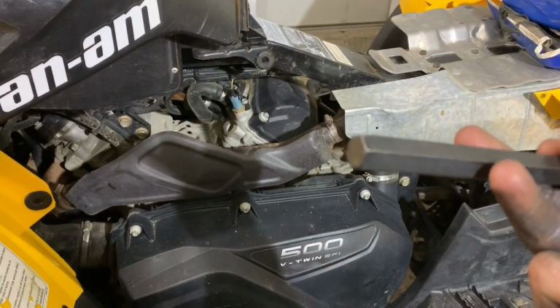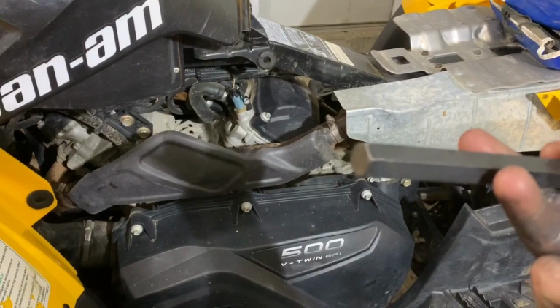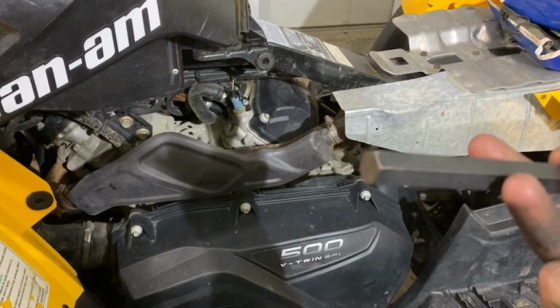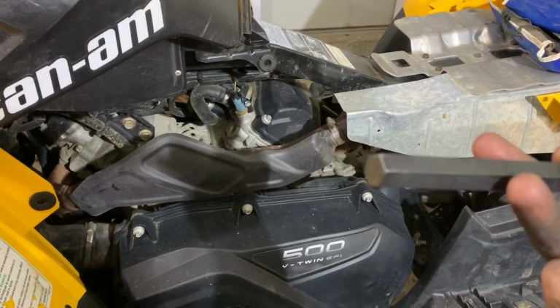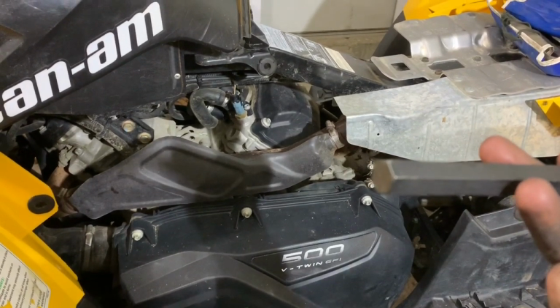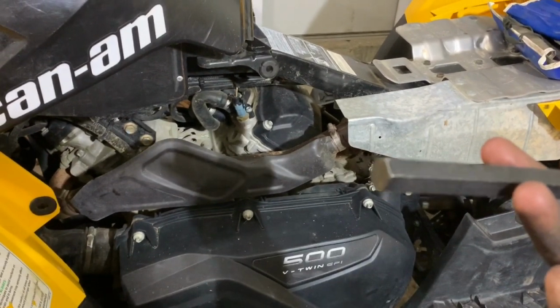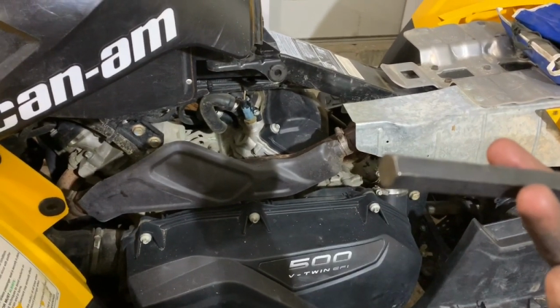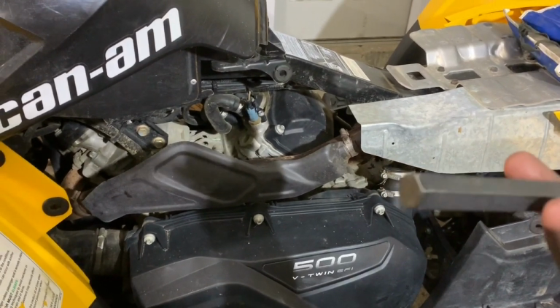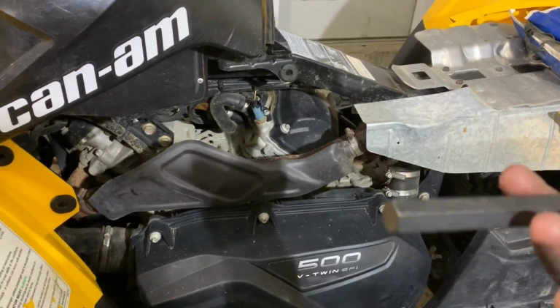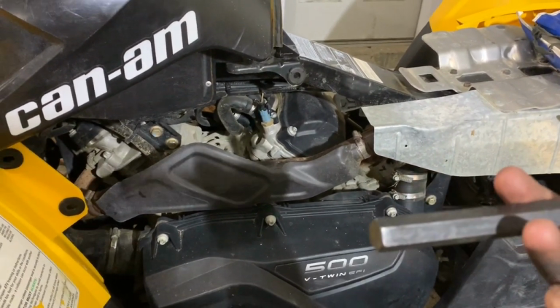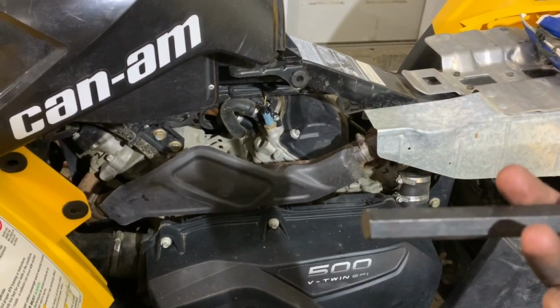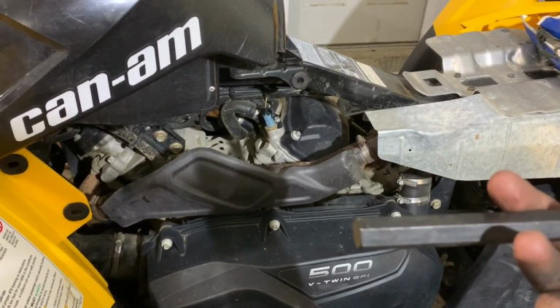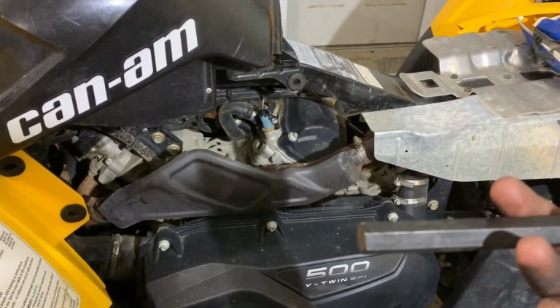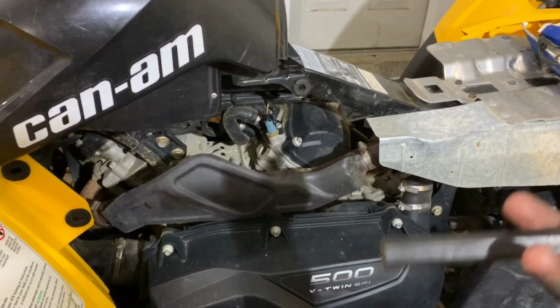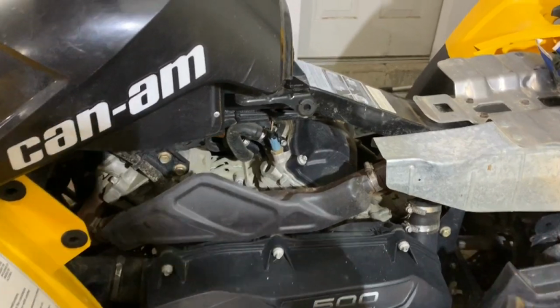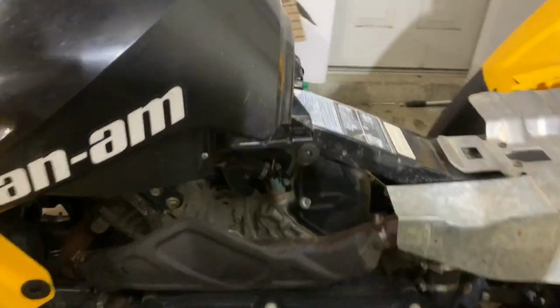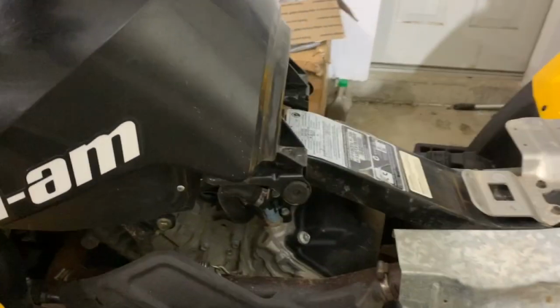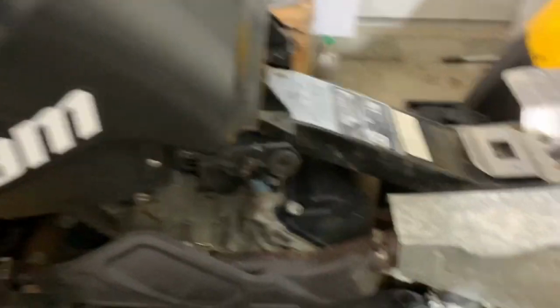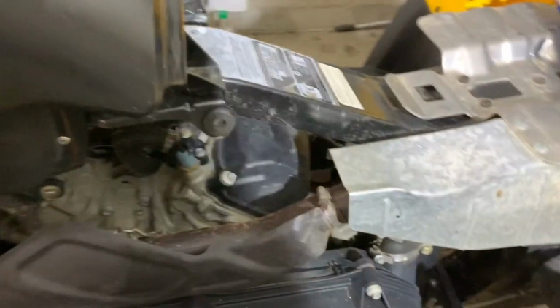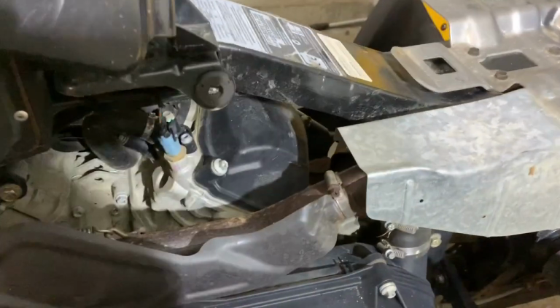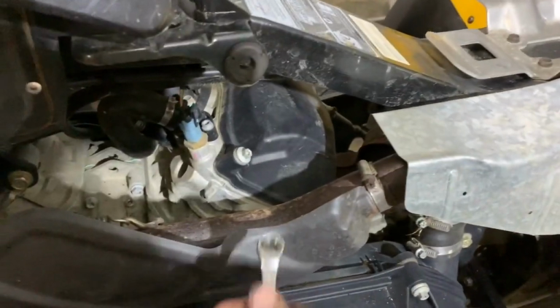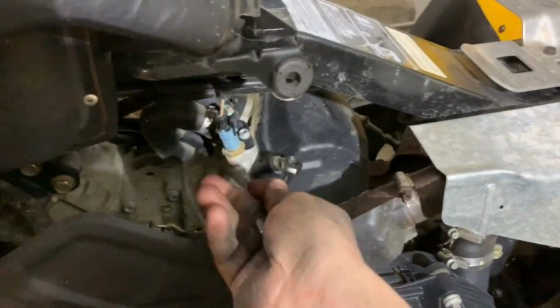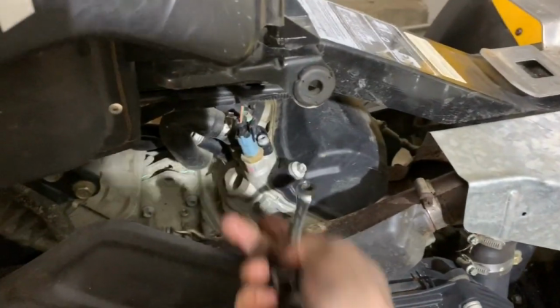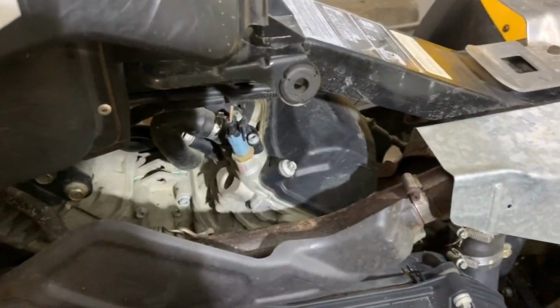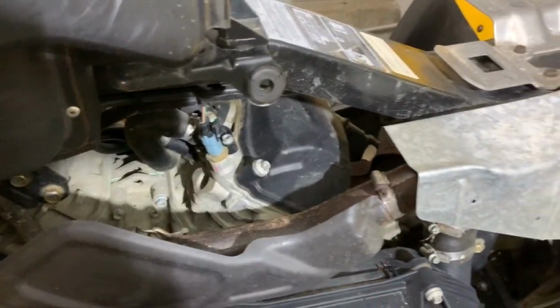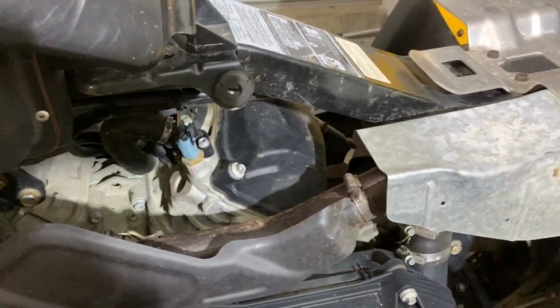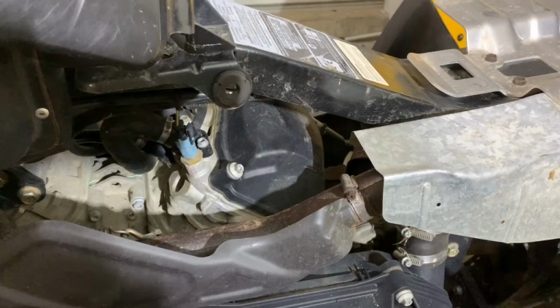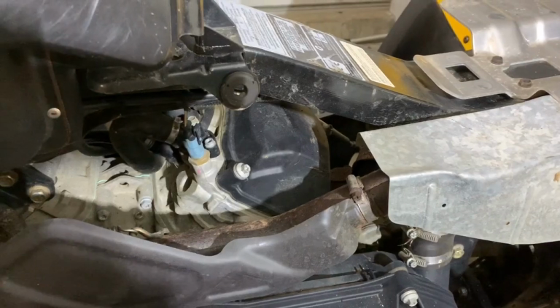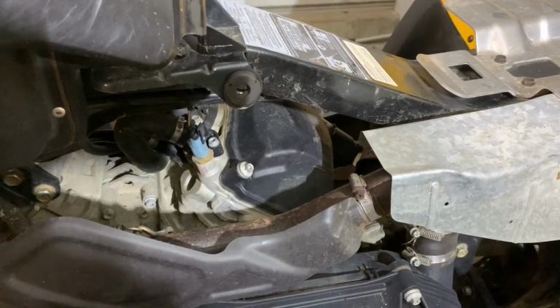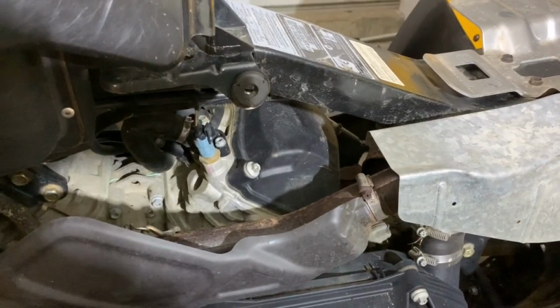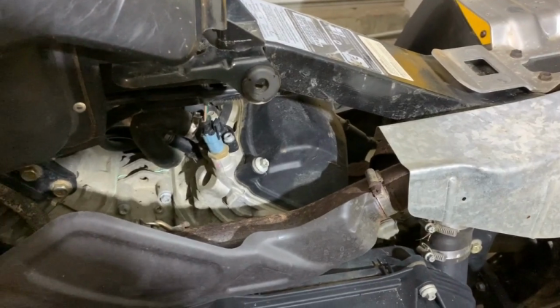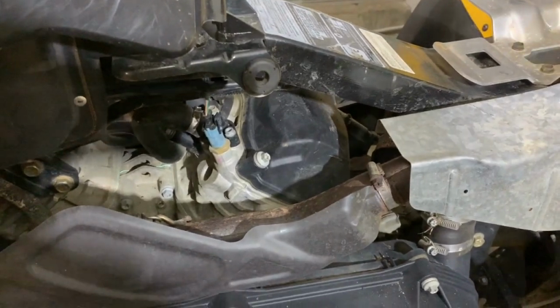That Allen wrench is what we're going to use to turn the motor to get to top dead center. The very first thing I'm going to do is pop this valve cover off, and then I'll show you what we need to do to achieve top dead center.